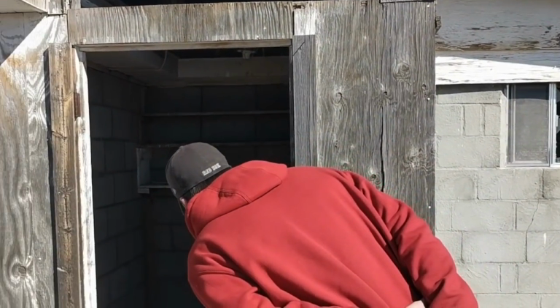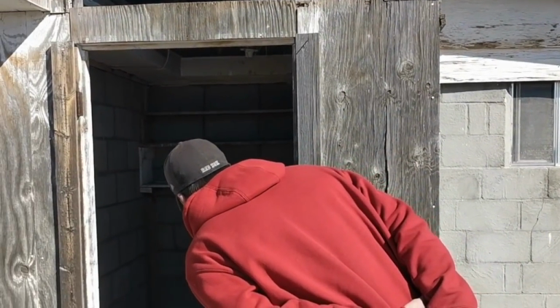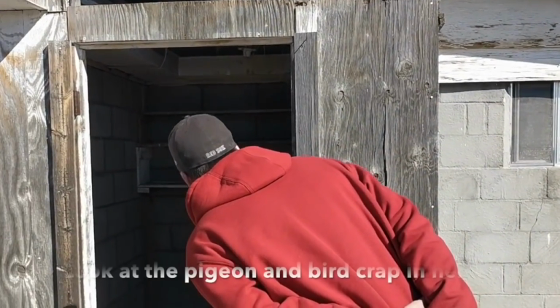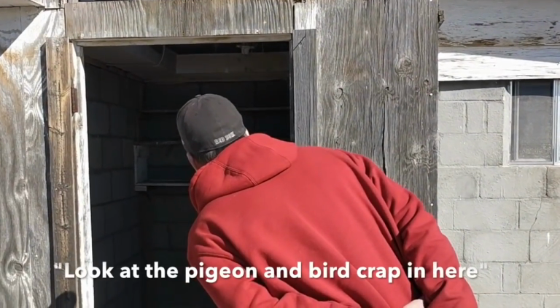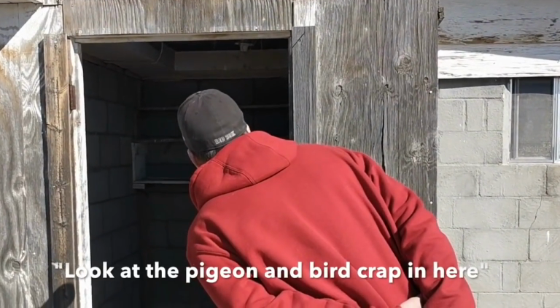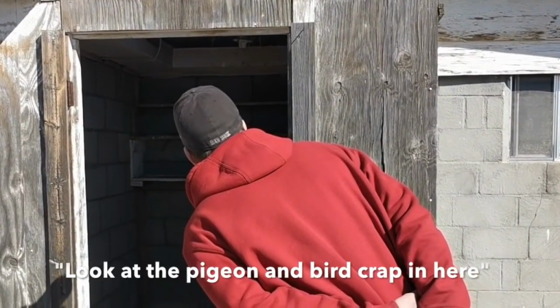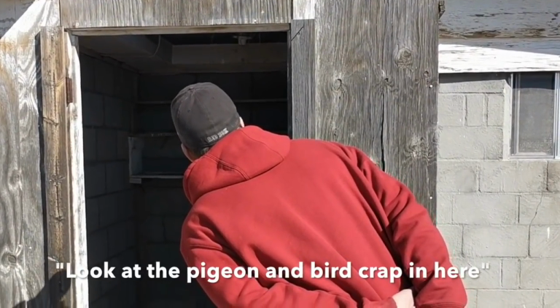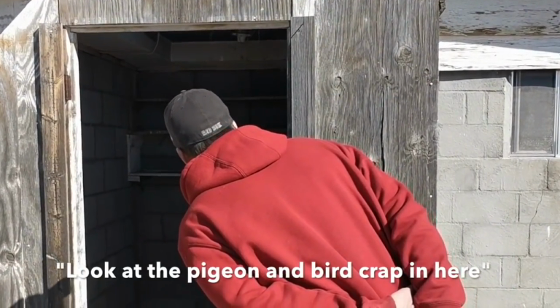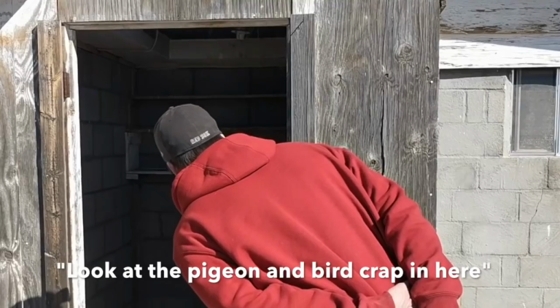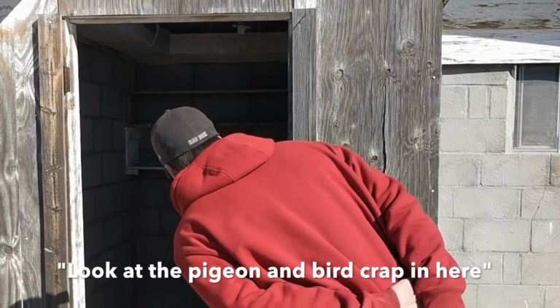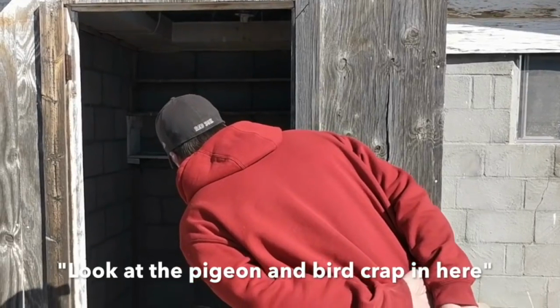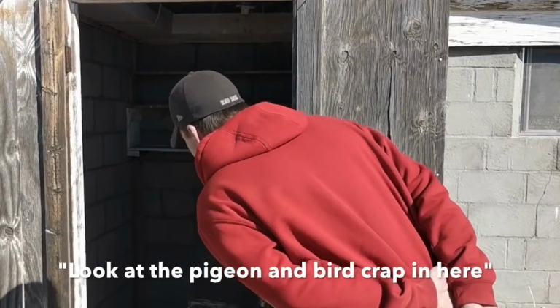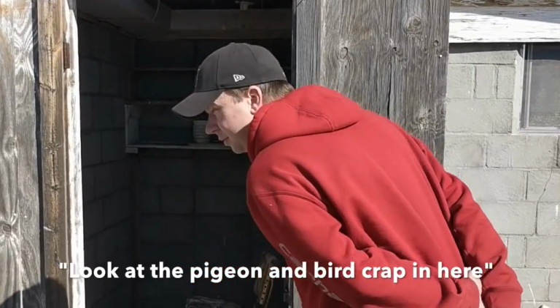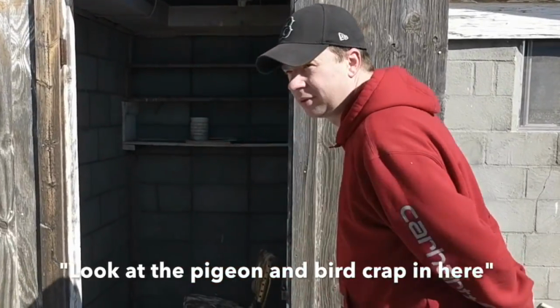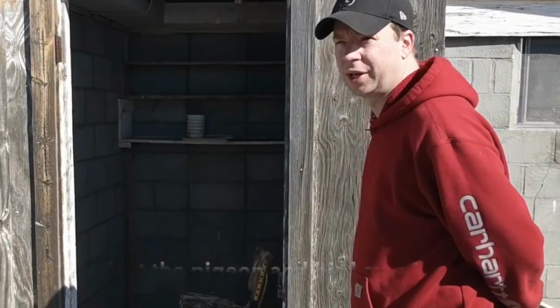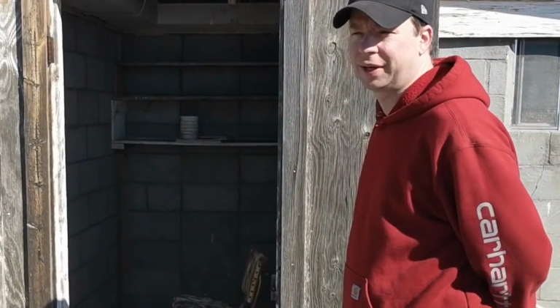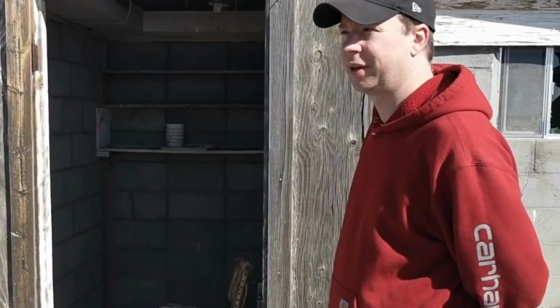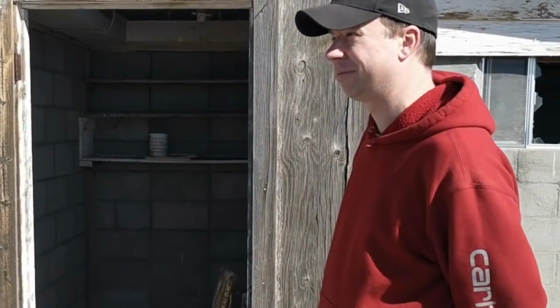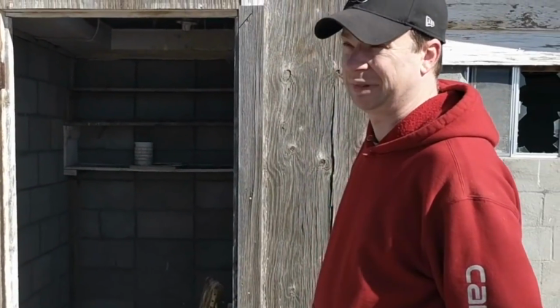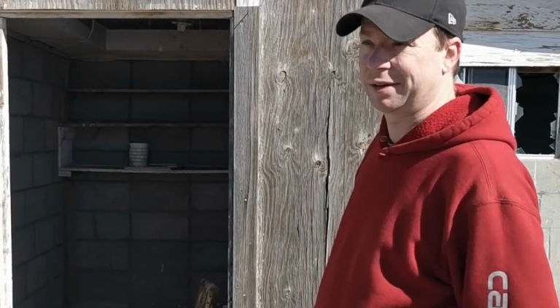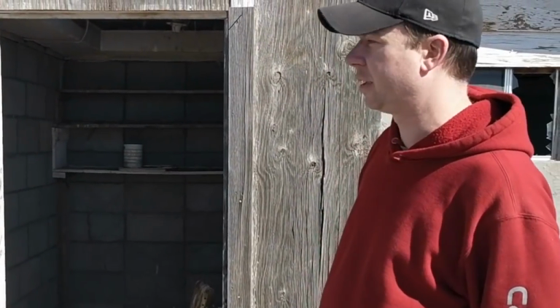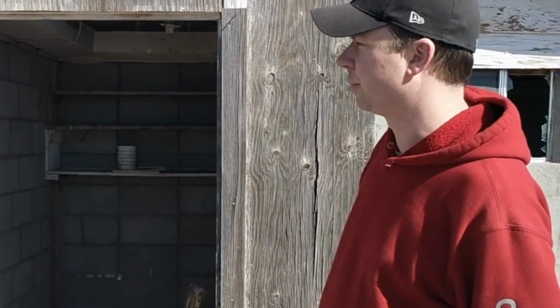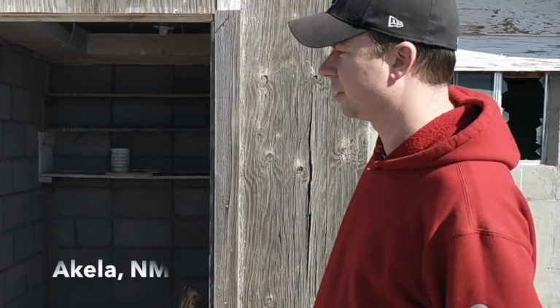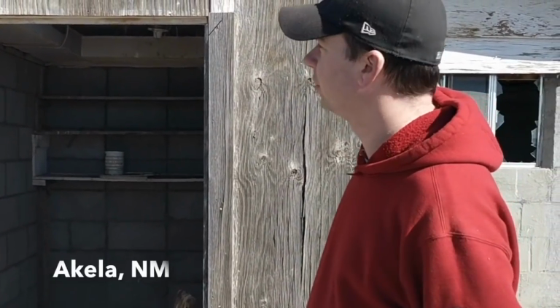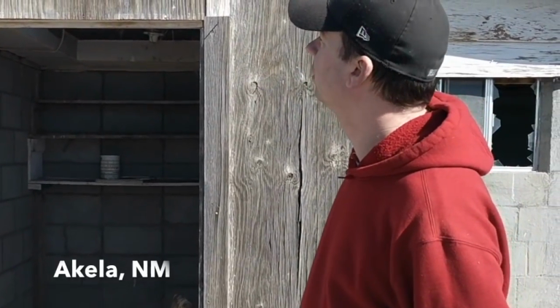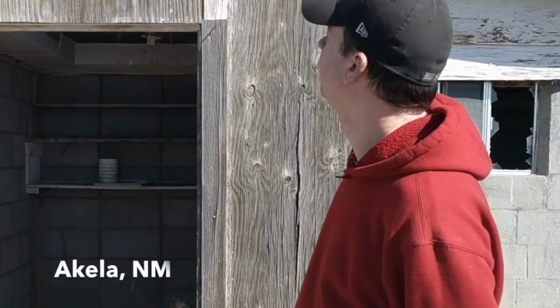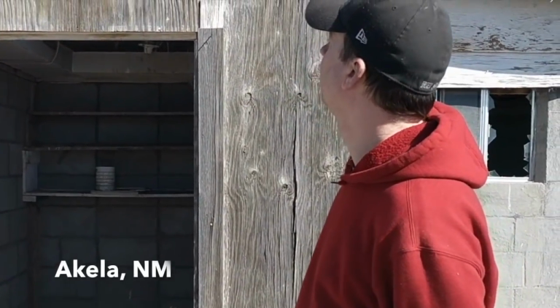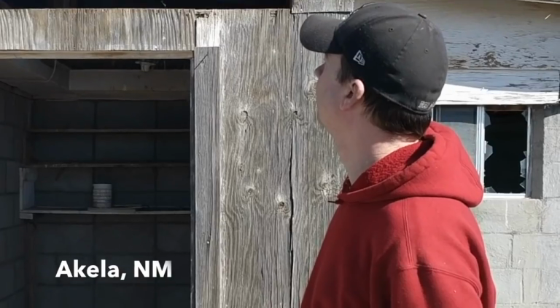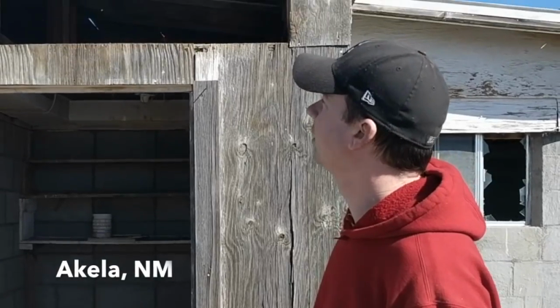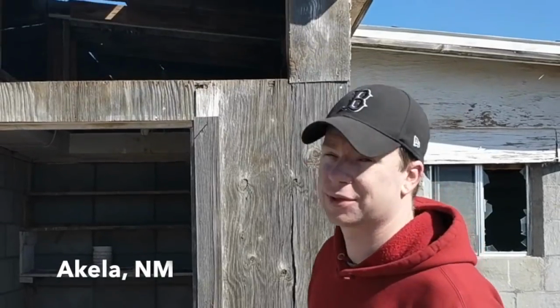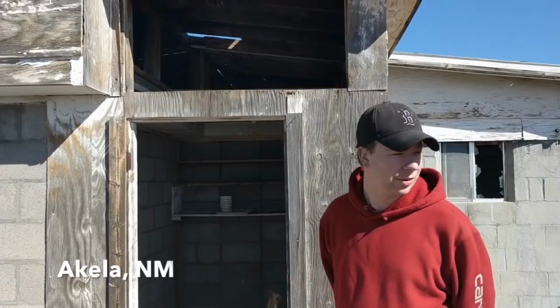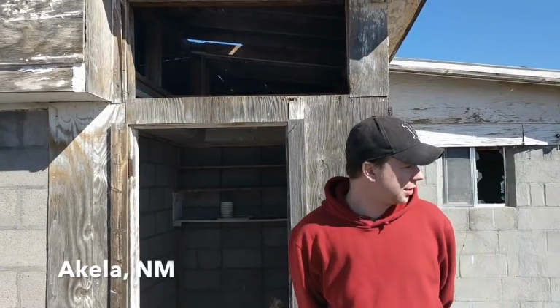Look at the pigeon or bird crap in here. We are near Deming, New Mexico — another abandoned house out in the desert.